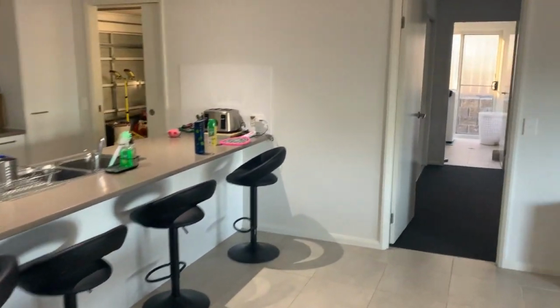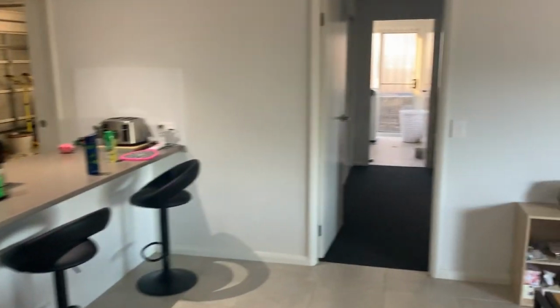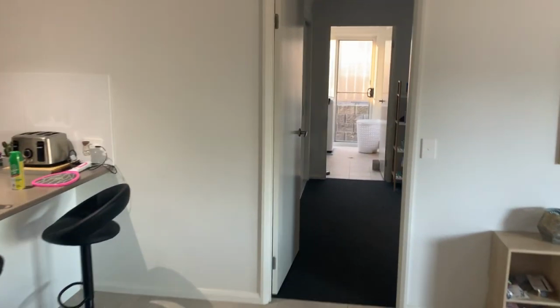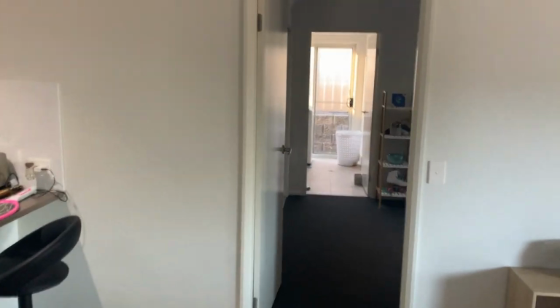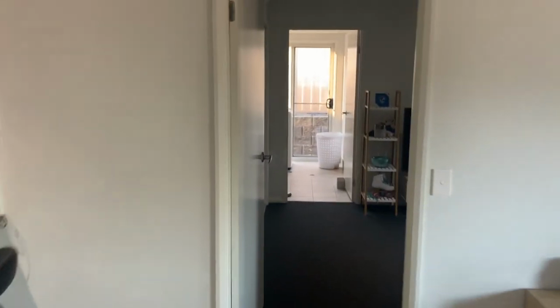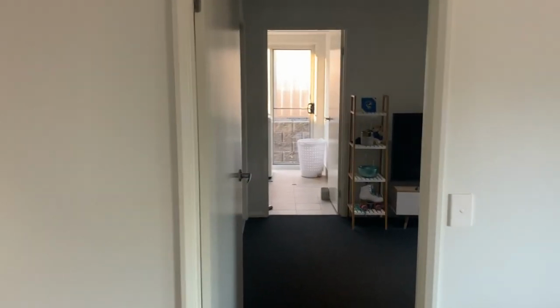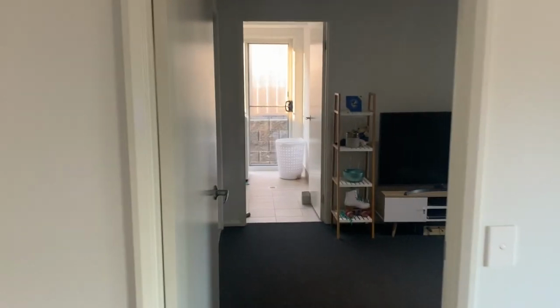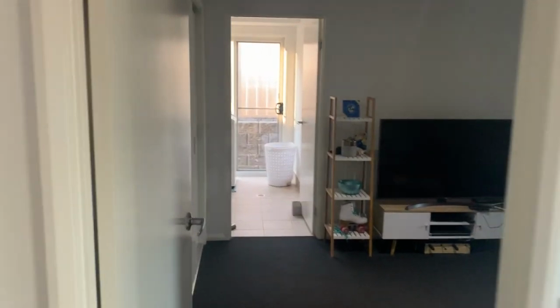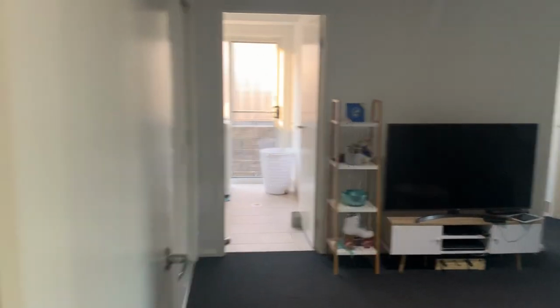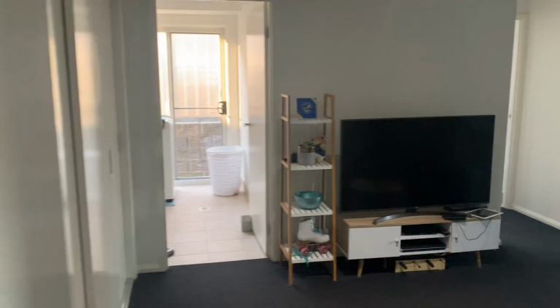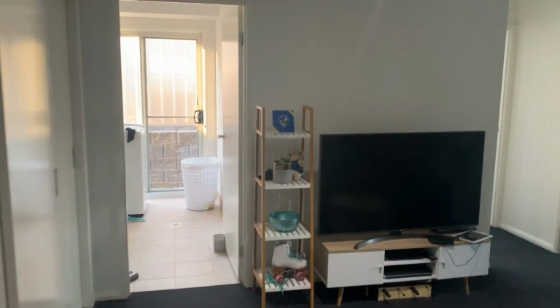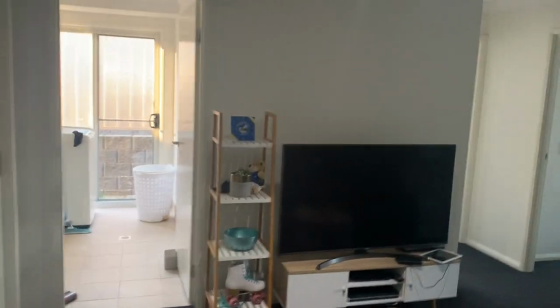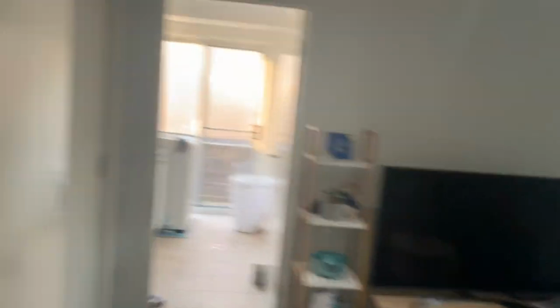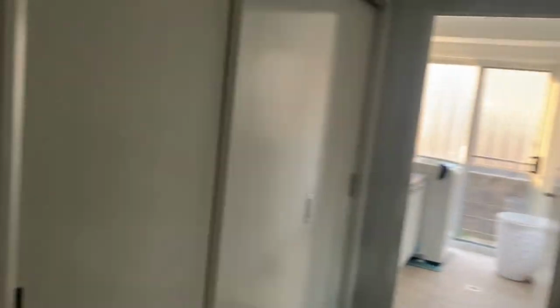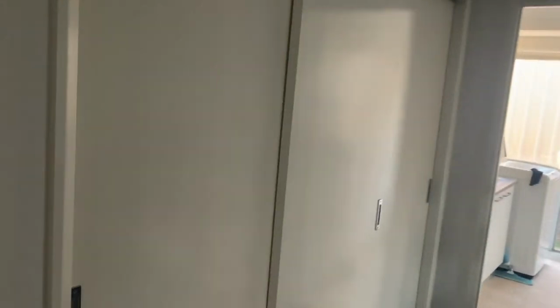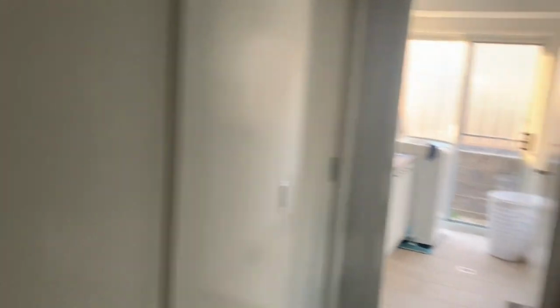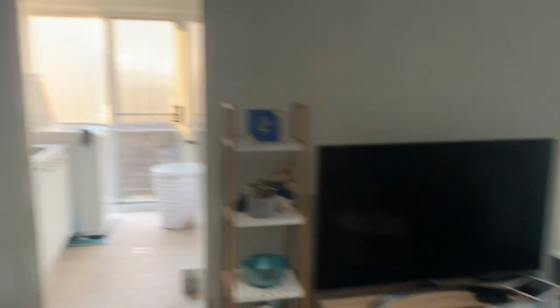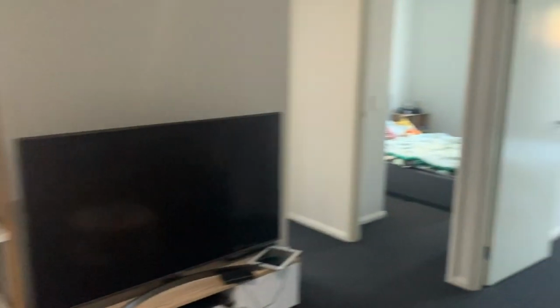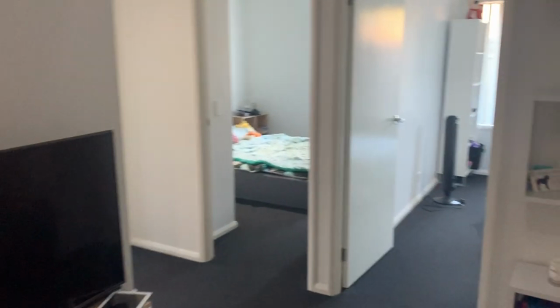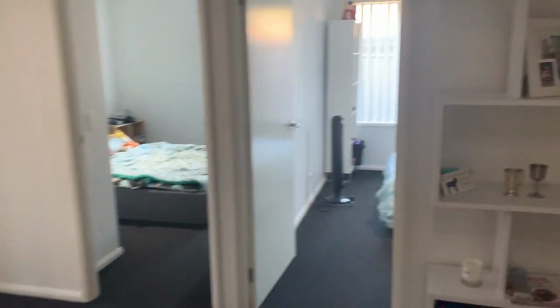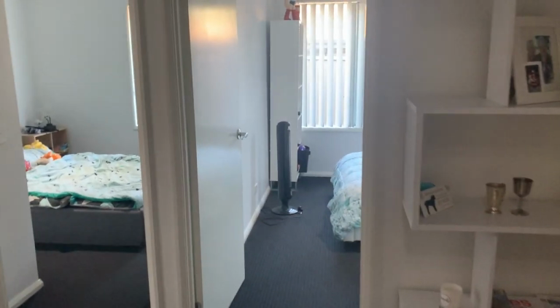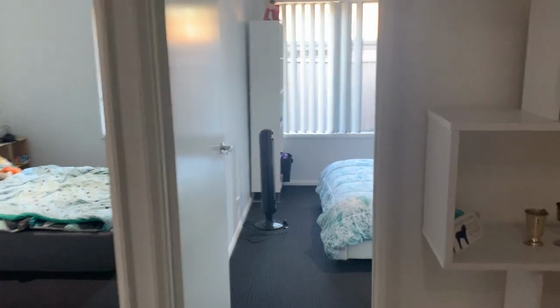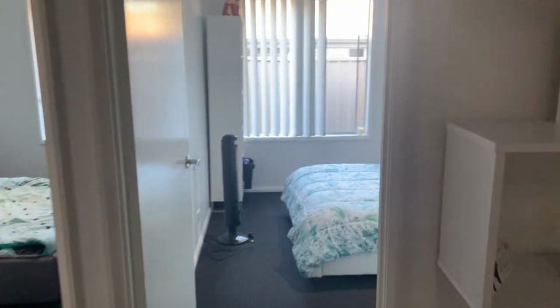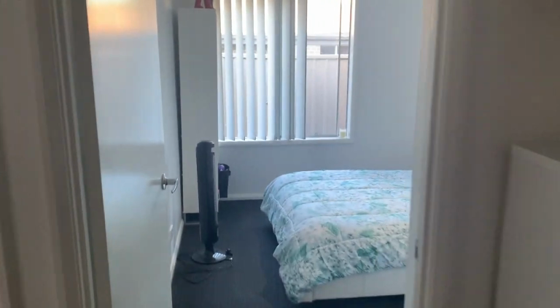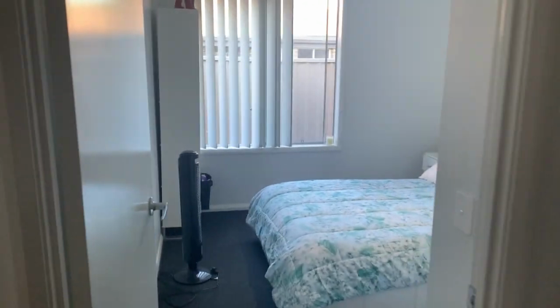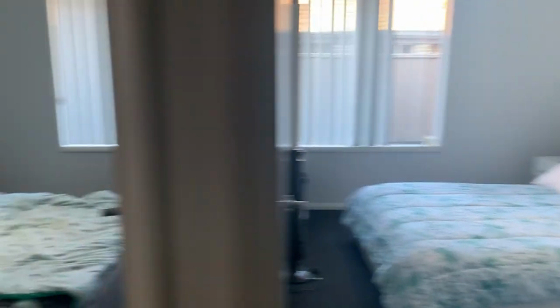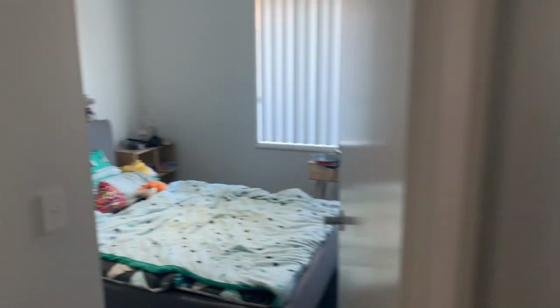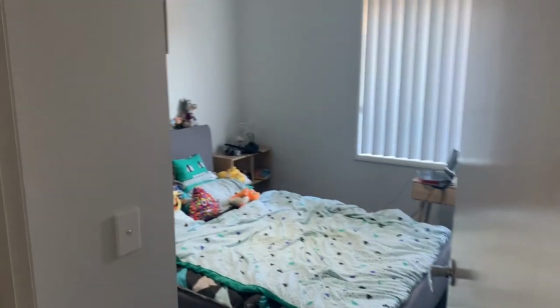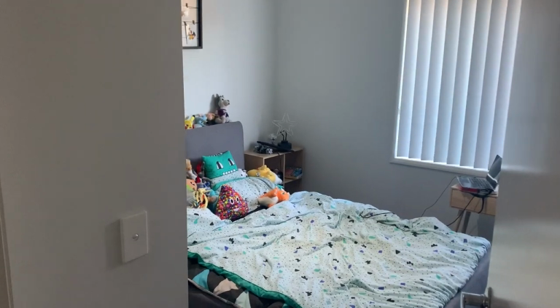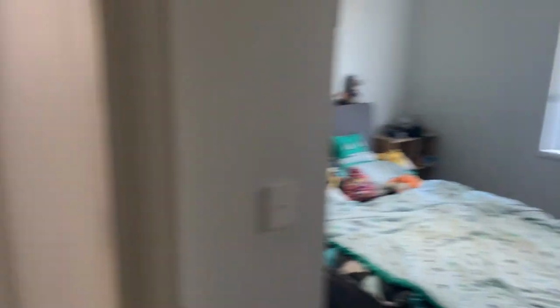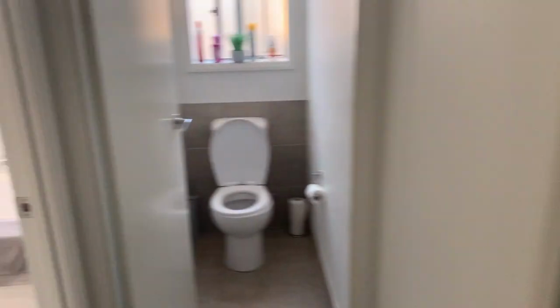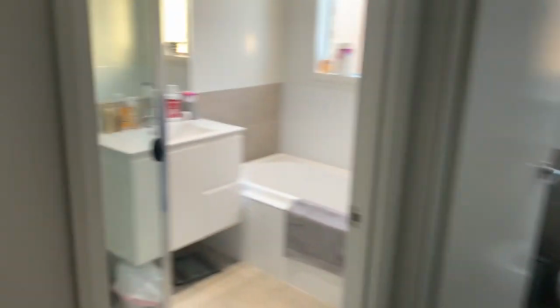Then over the other side of the house we have what I refer to as the teenagers retreat, with lots of storage, another two bedrooms off the rumpus, and then the main bathroom.